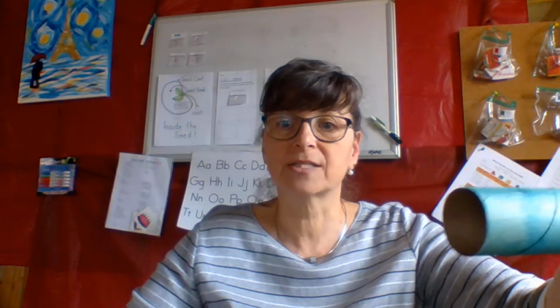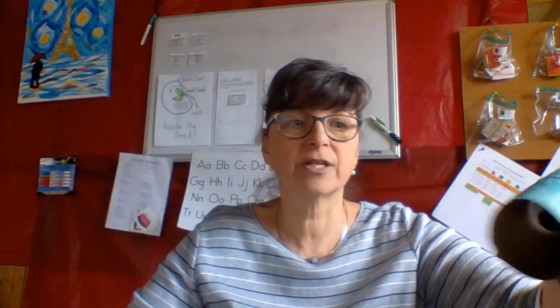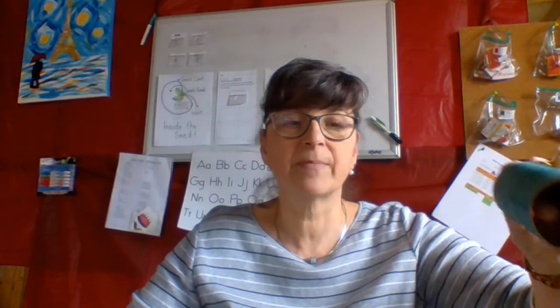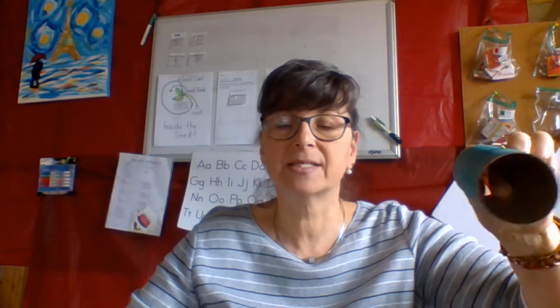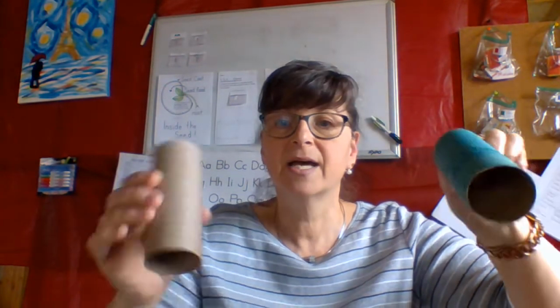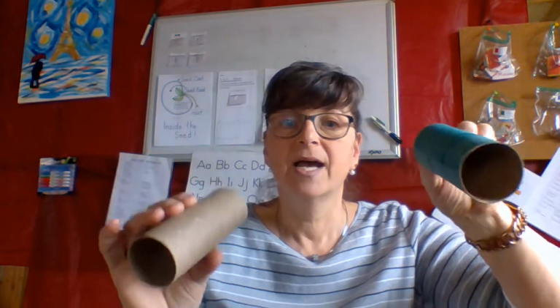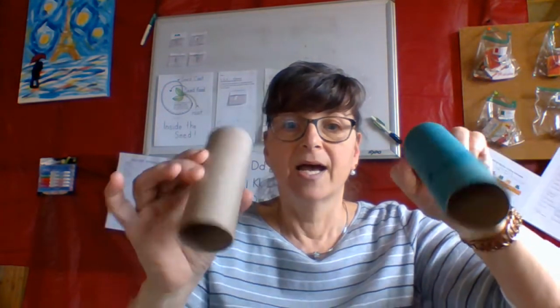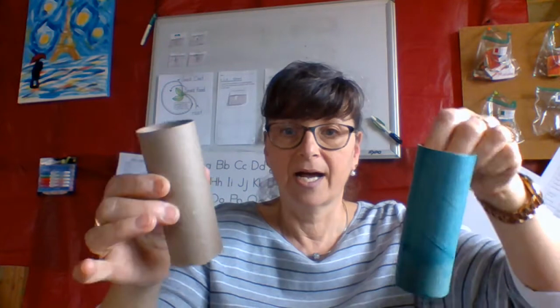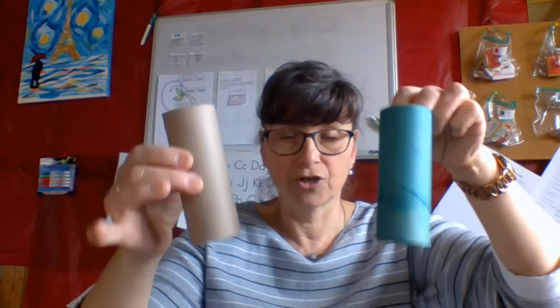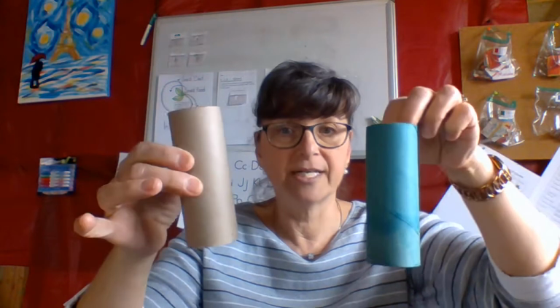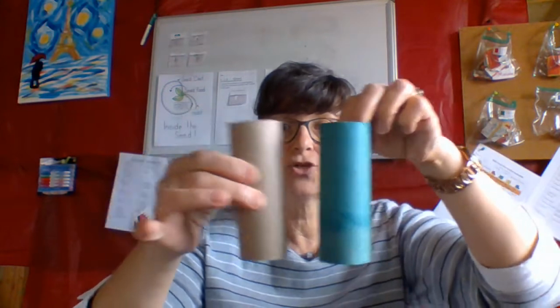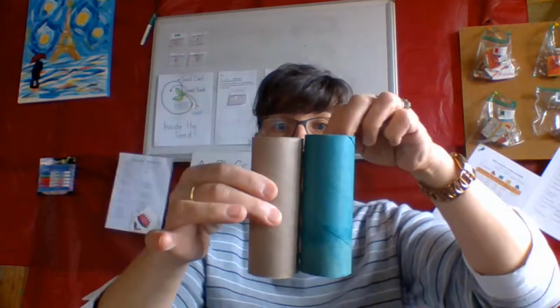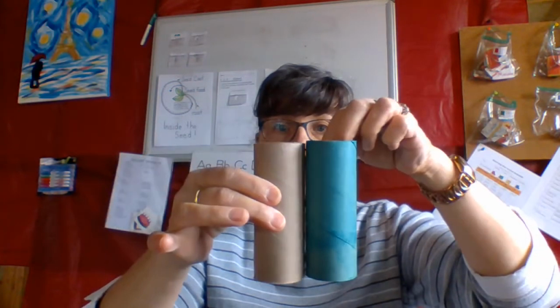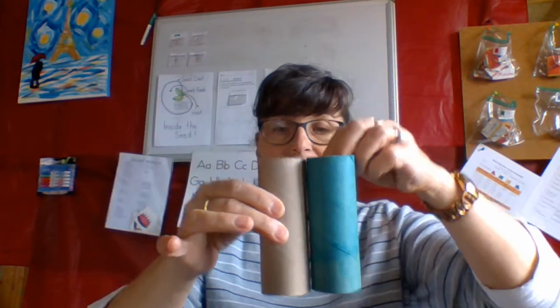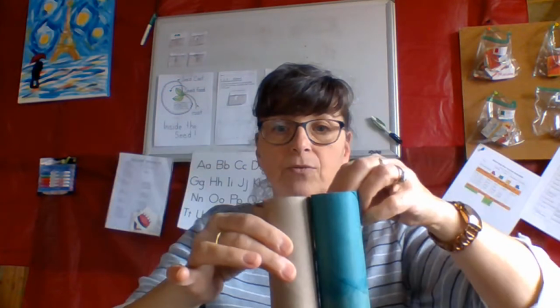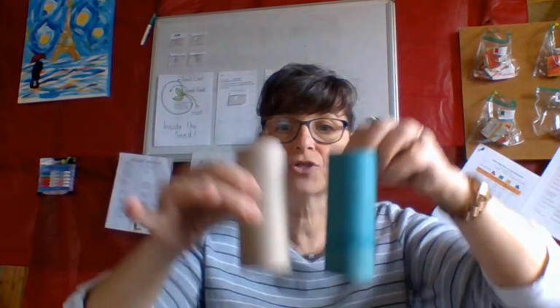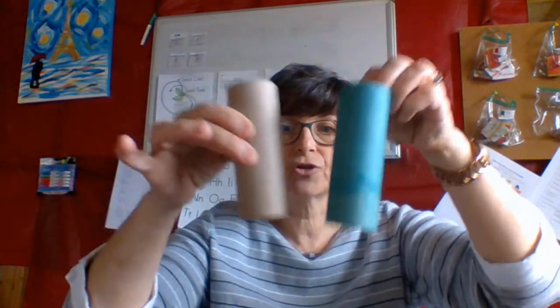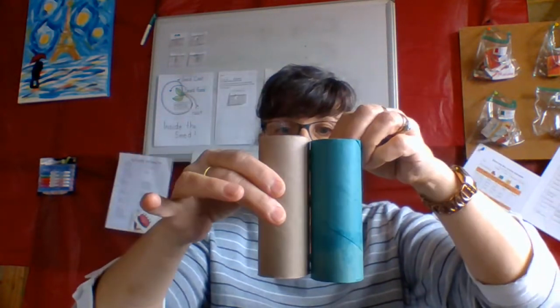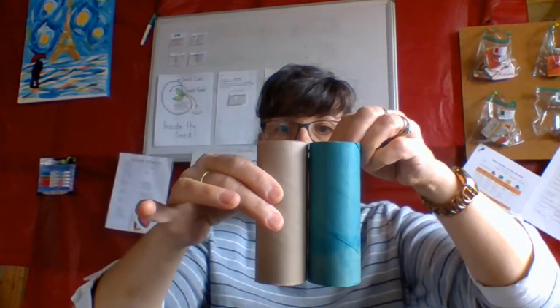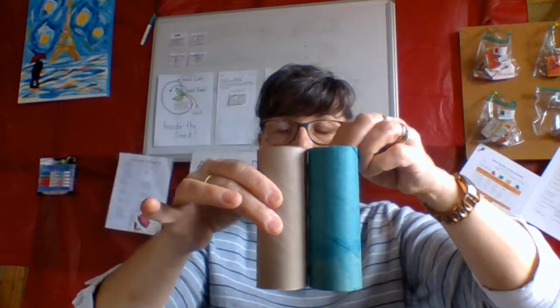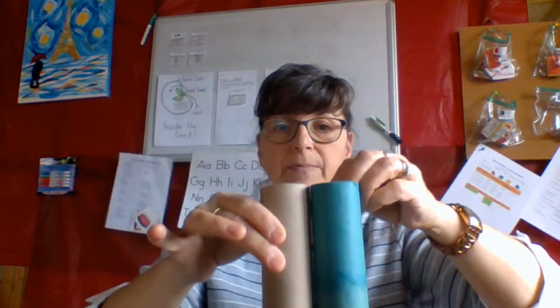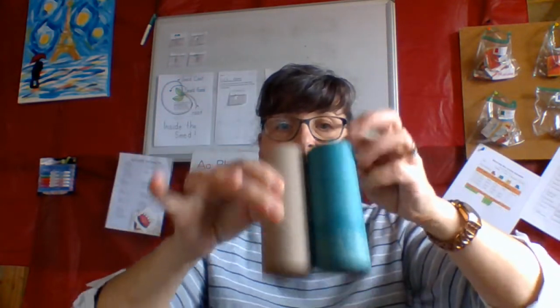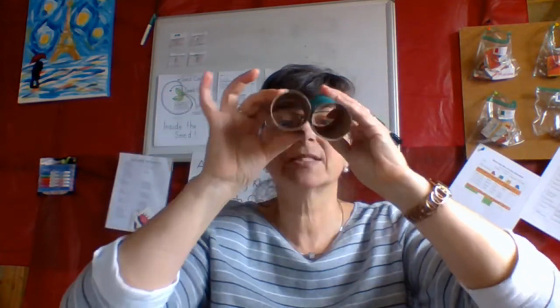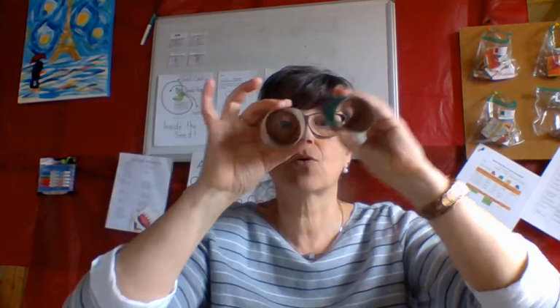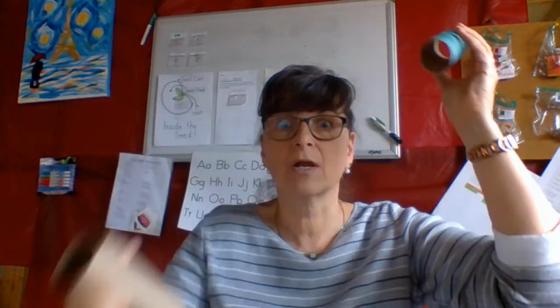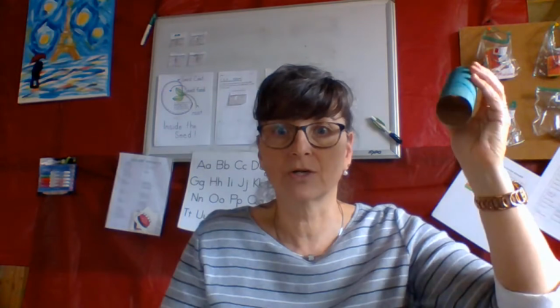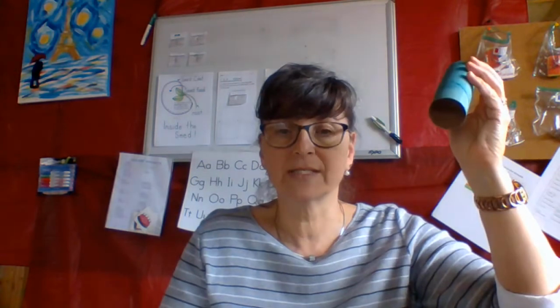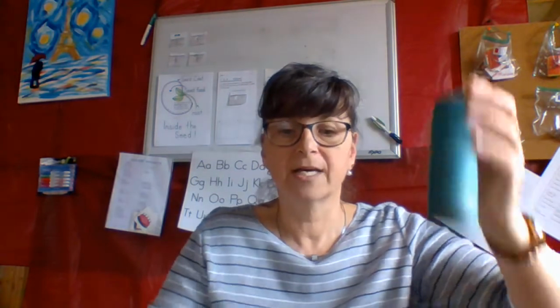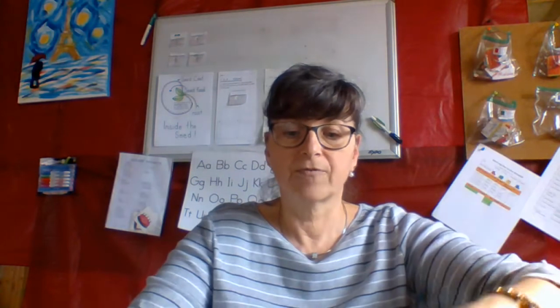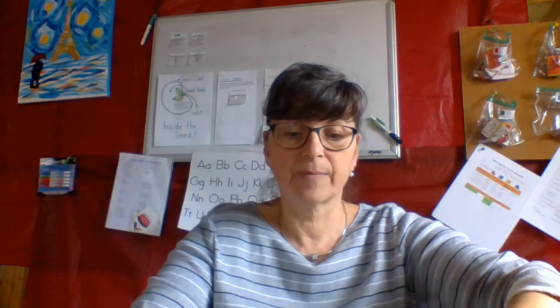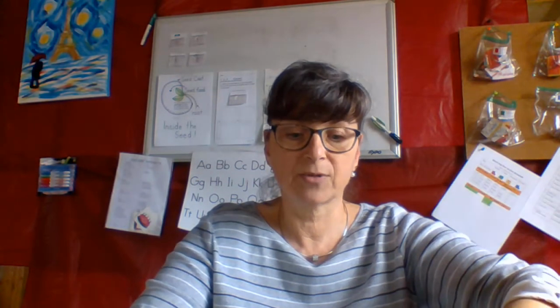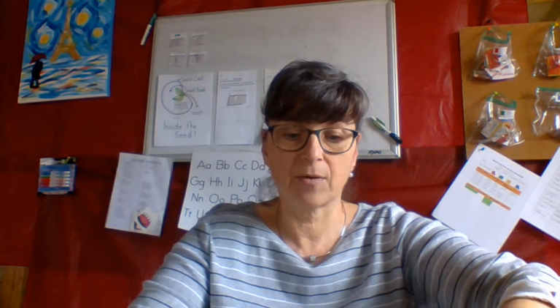I started by painting. You're going to need two paper towel rolls. You can use the little ones - the toilet paper ones - or the longer ones for the paper towels.